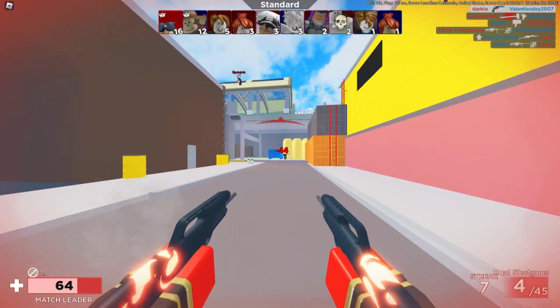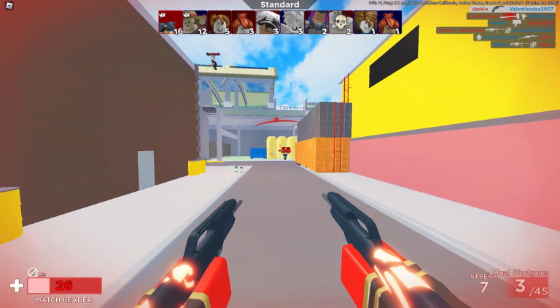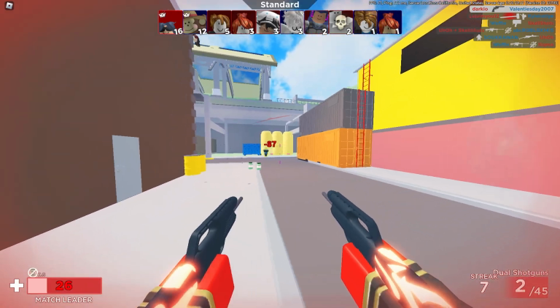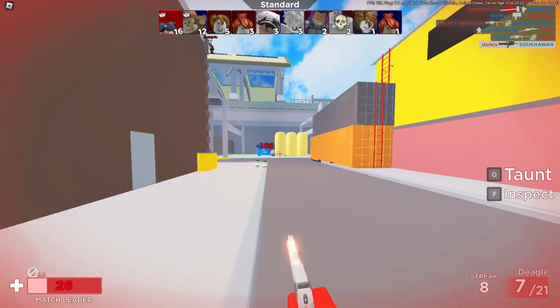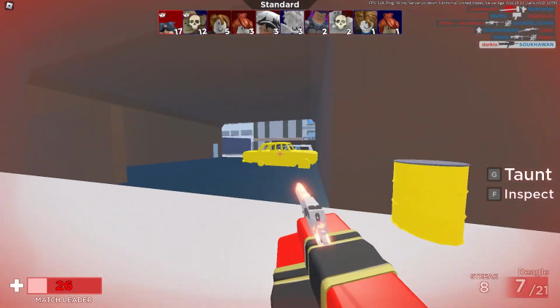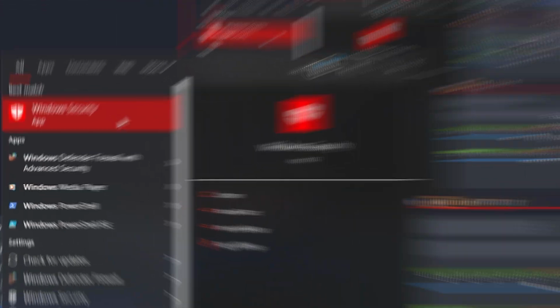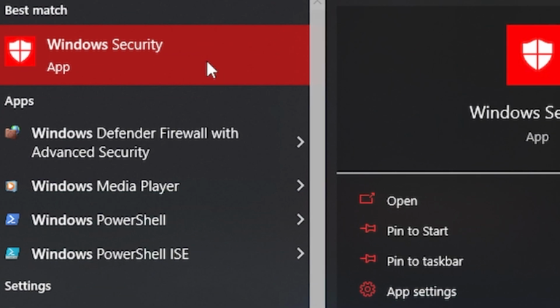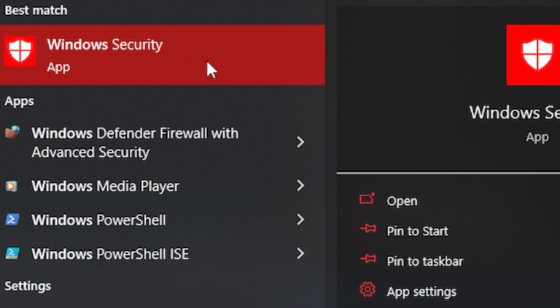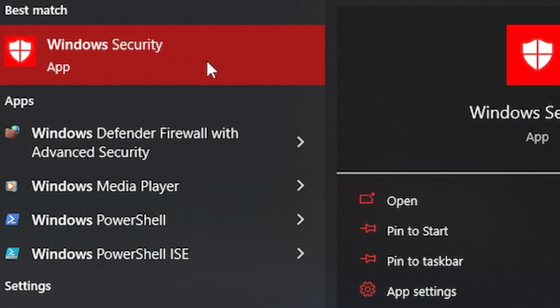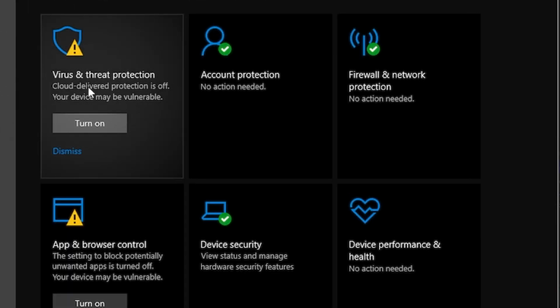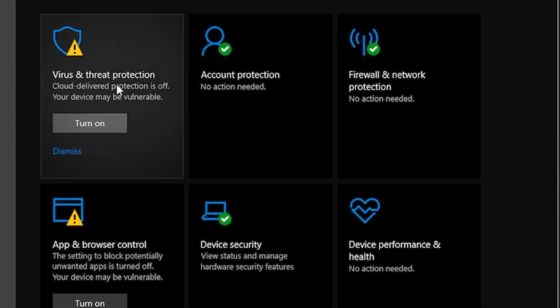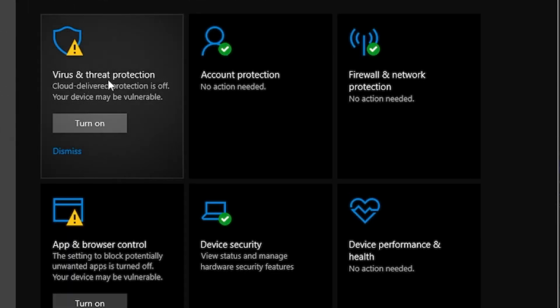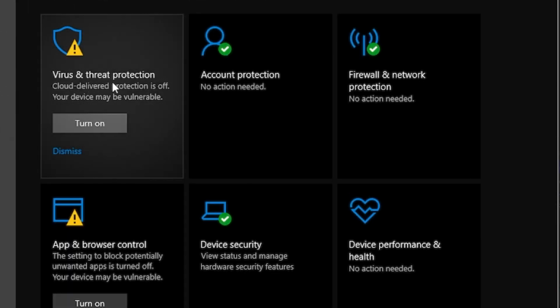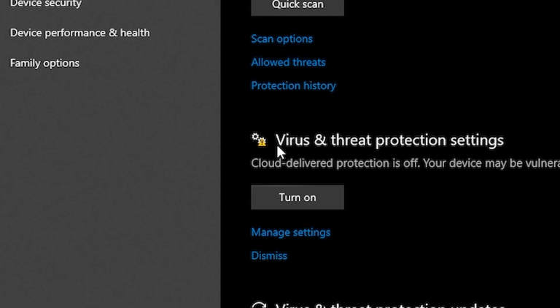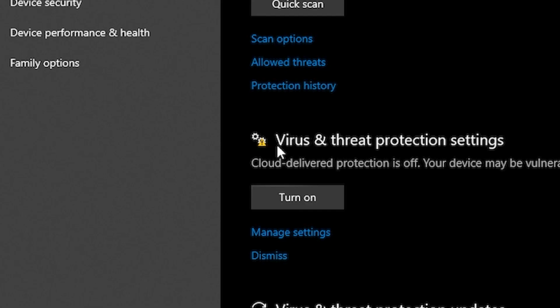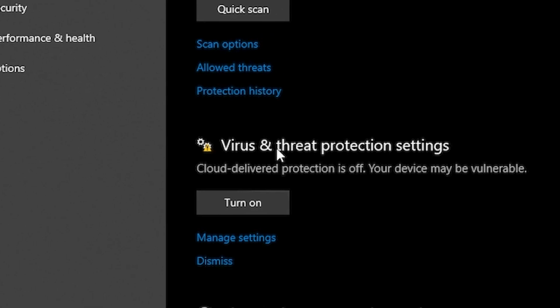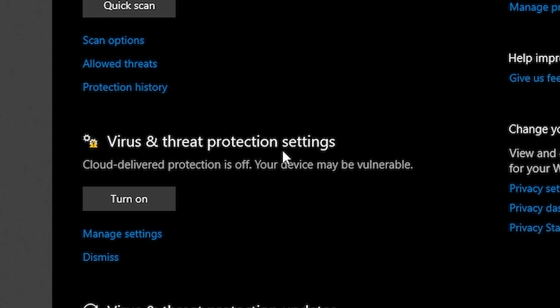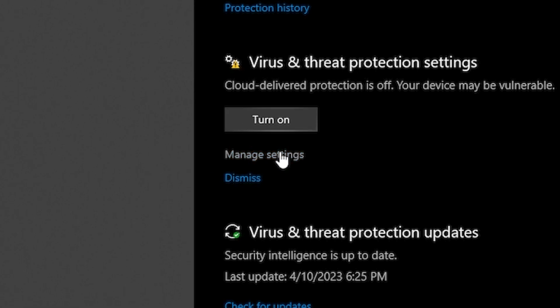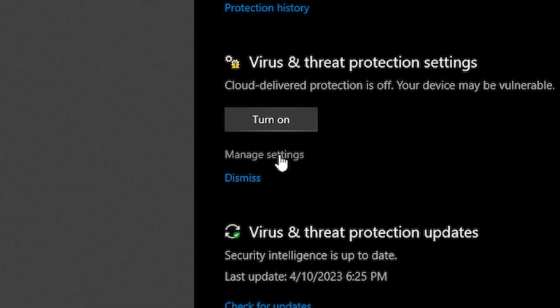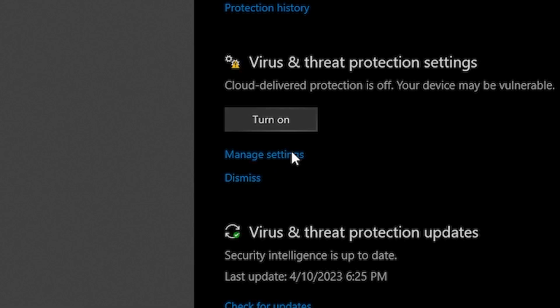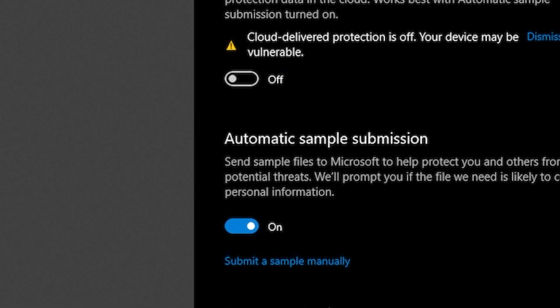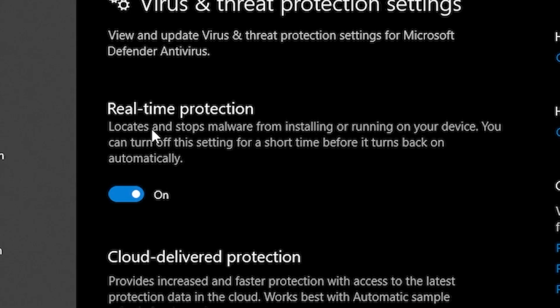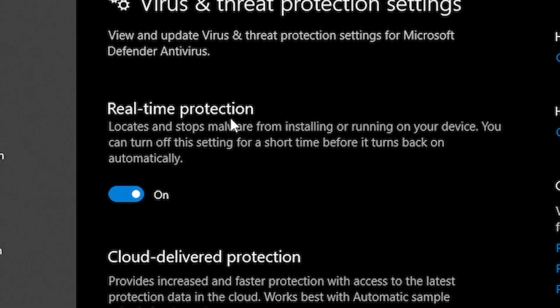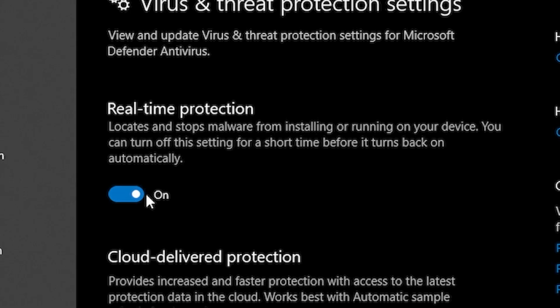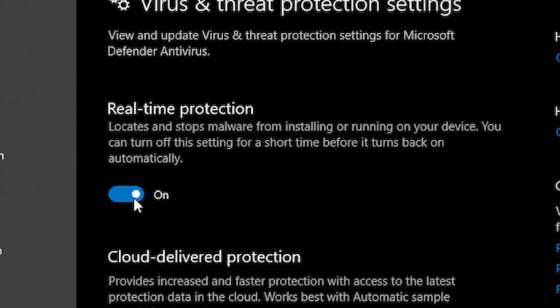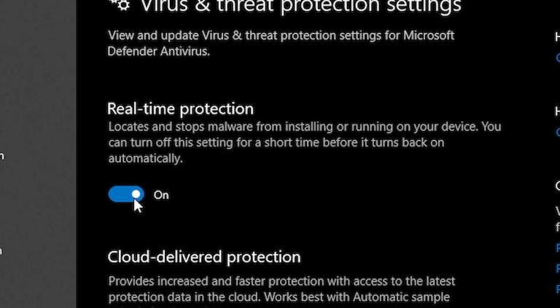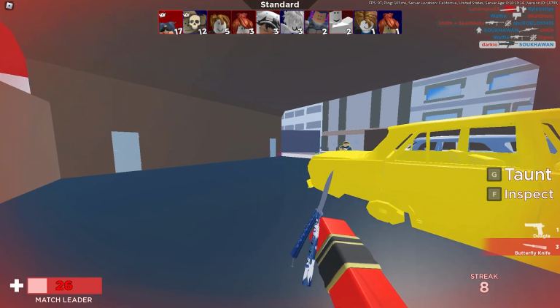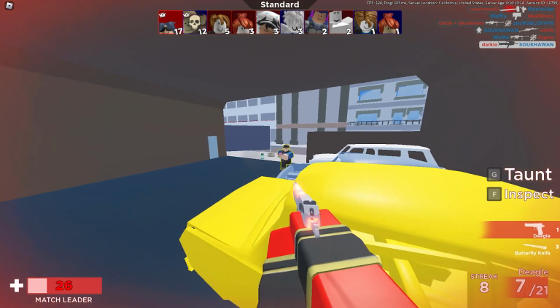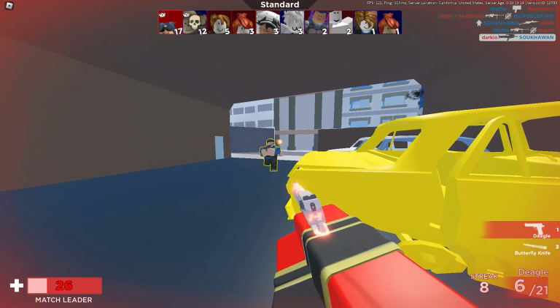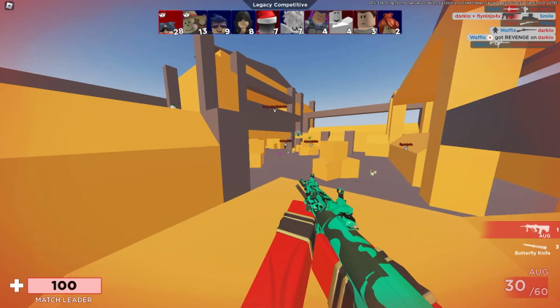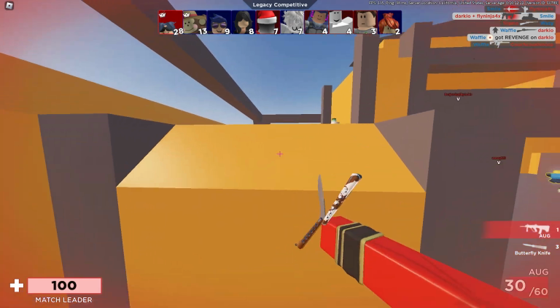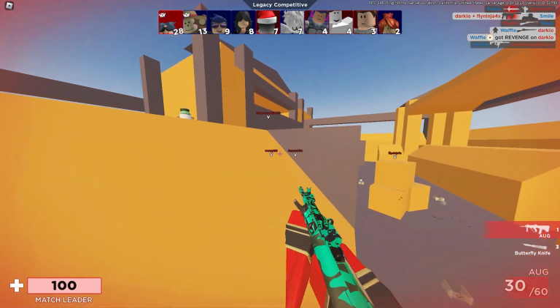If your Roblox FPS Unlocker is being detected as a virus, just go to Windows Security, then go to Virus and Threat Protection. Where it says Virus and Threat Protection Settings, go to Manage Settings, then where it says Real-Time Protection just turn that off and hit Yes when the pop-up comes up.